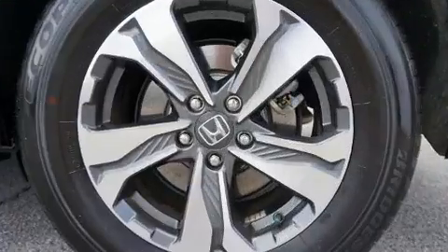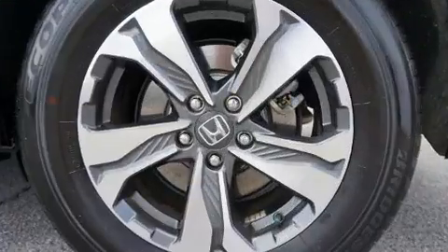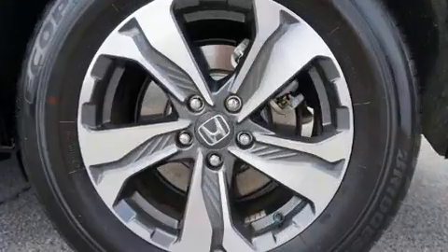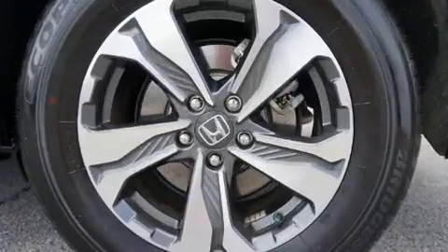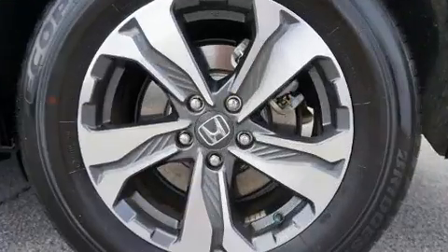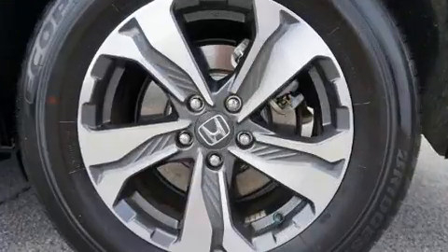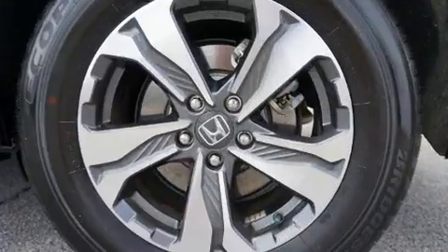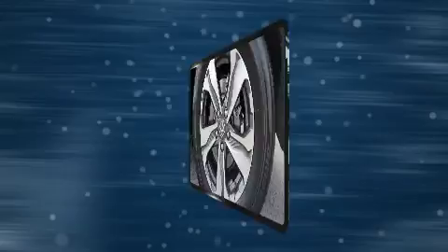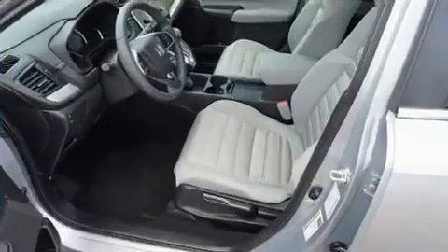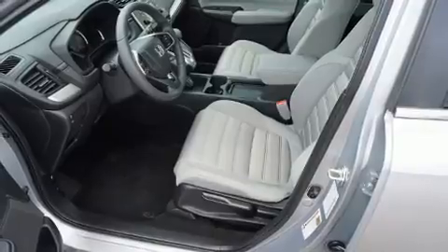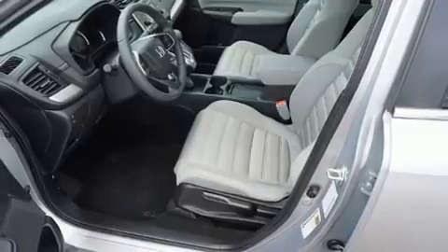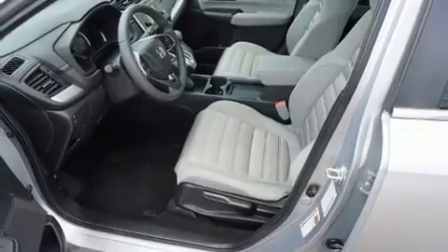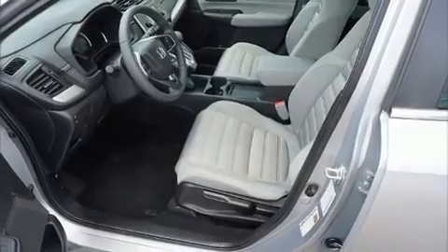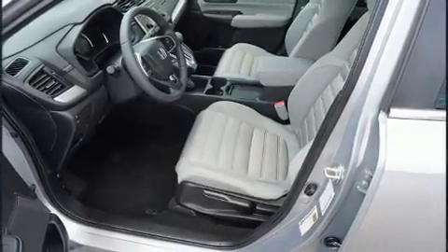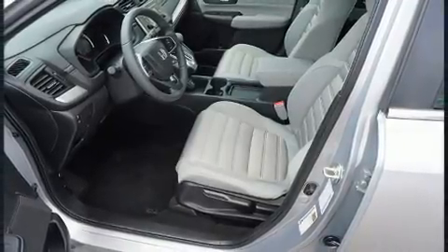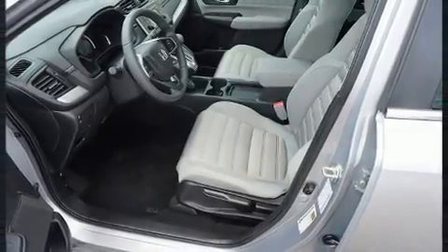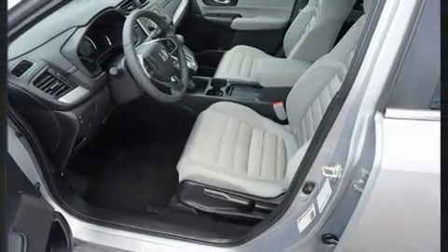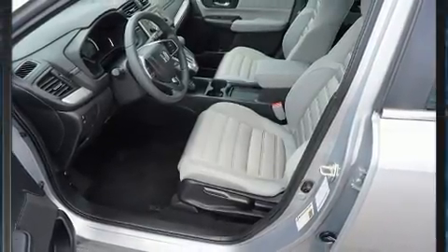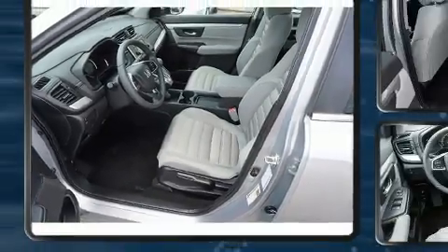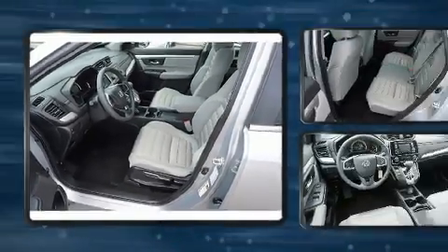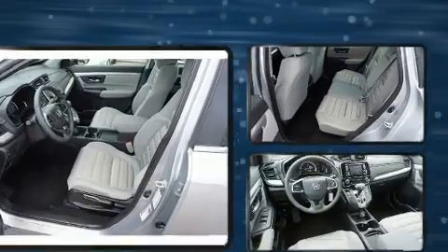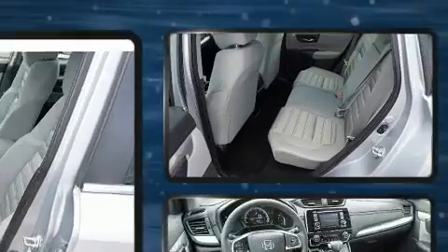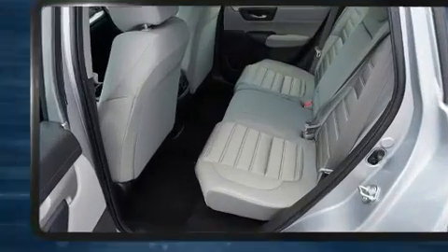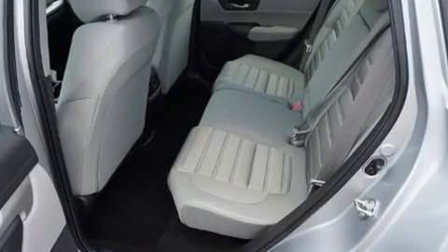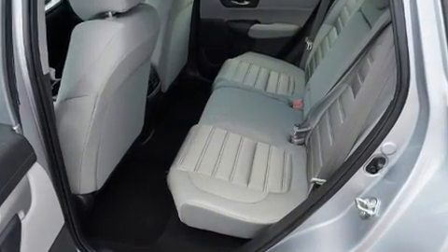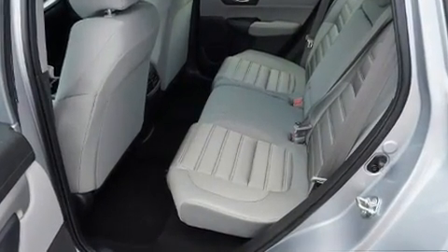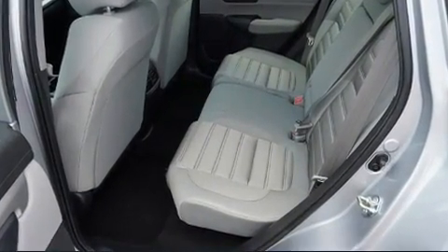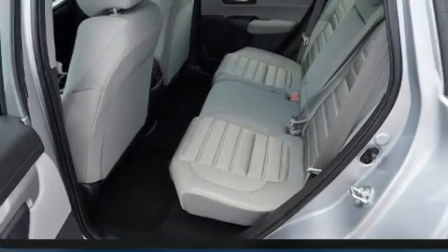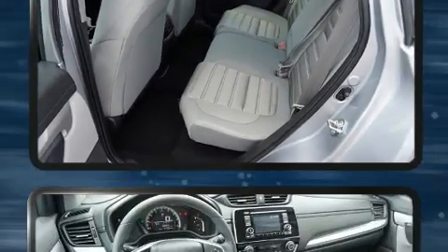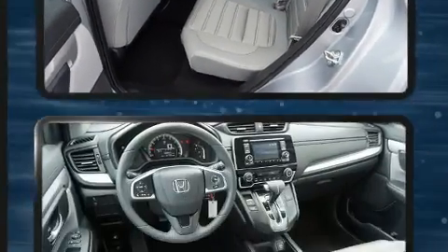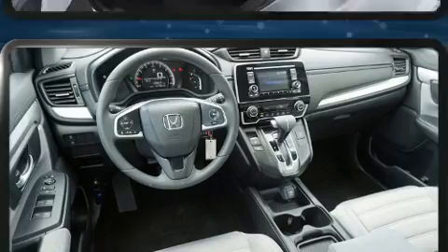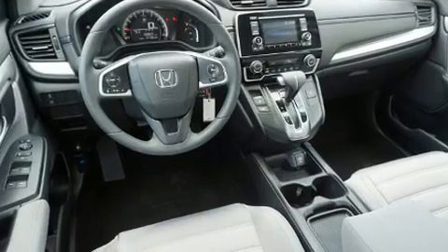Top features include remote keyless entry, a rear window wiper, one-touch window functionality, a tachometer, and more. Audio features include an AM-FM radio and four well-positioned speakers.